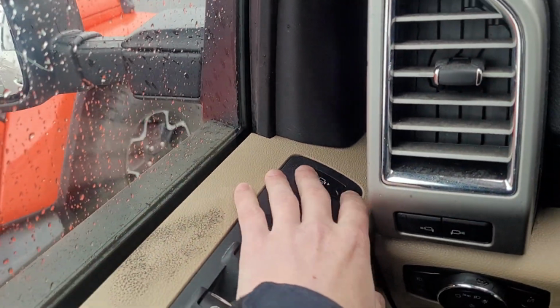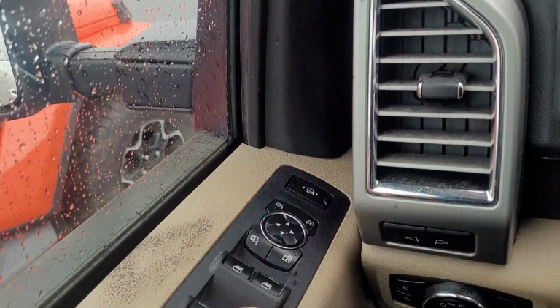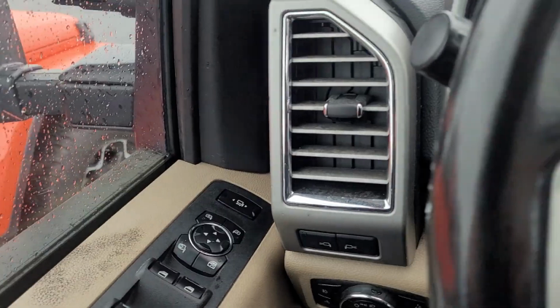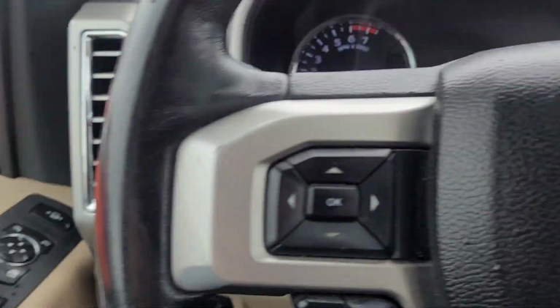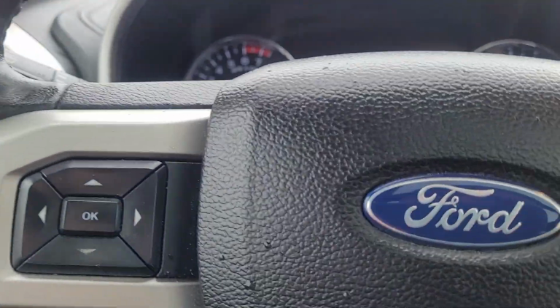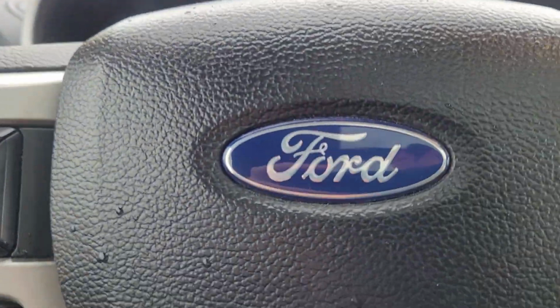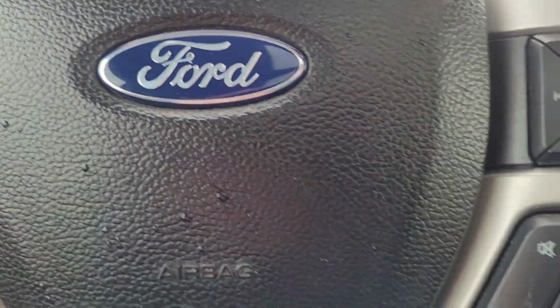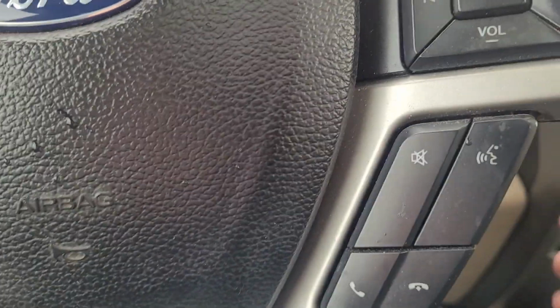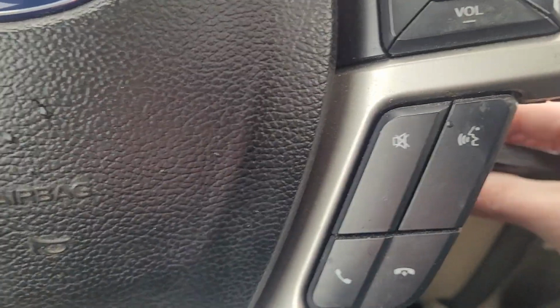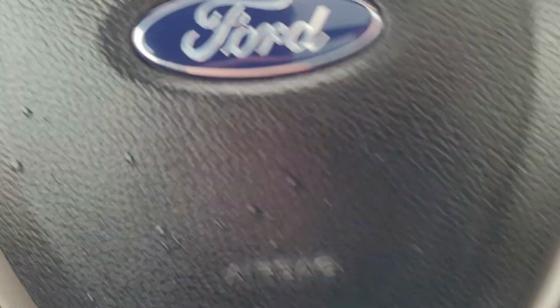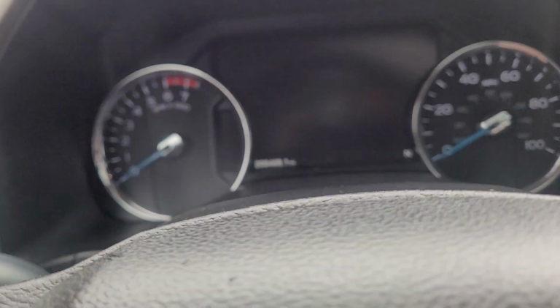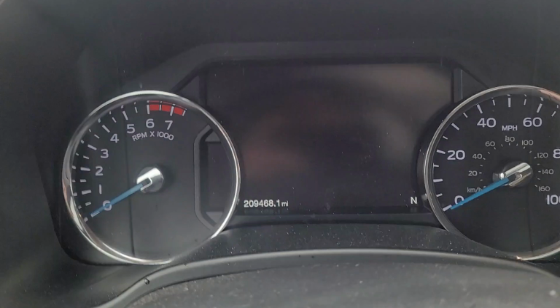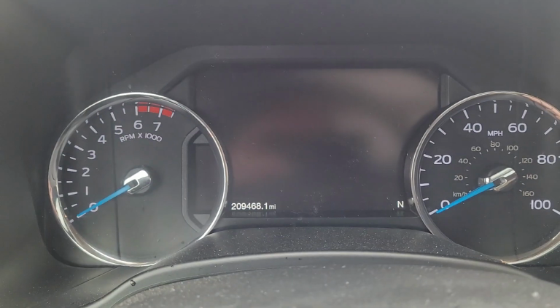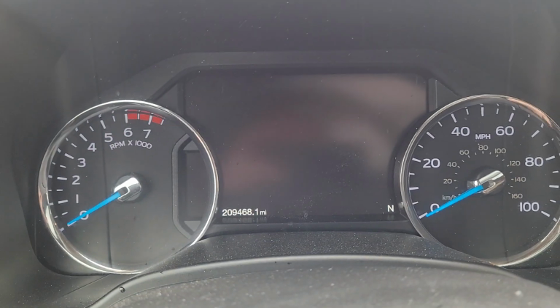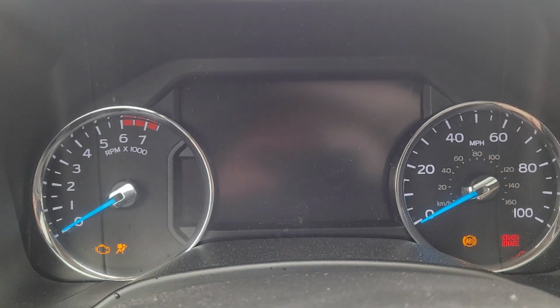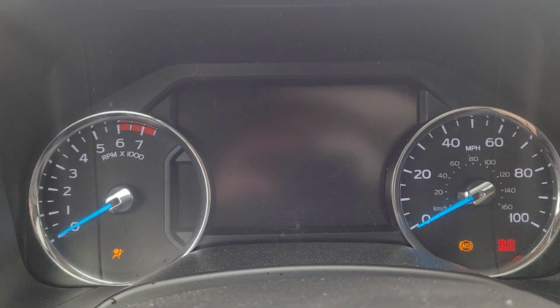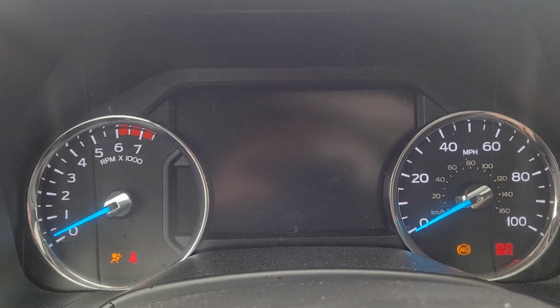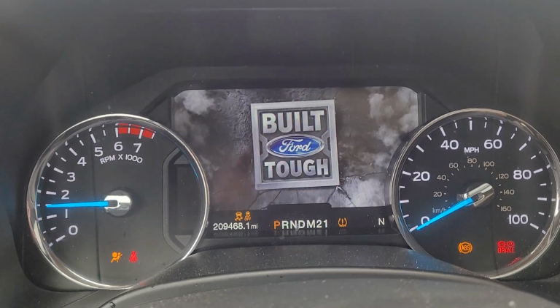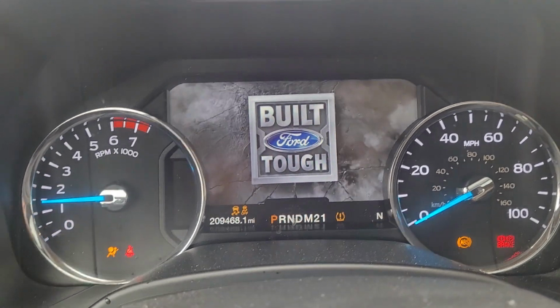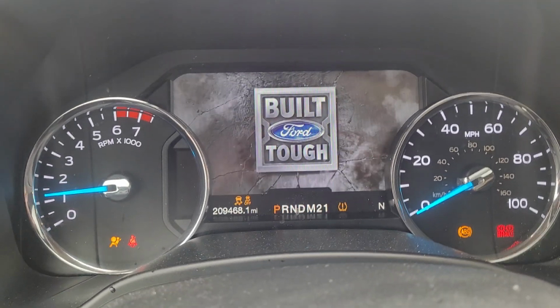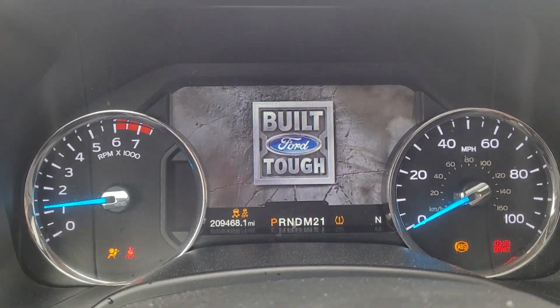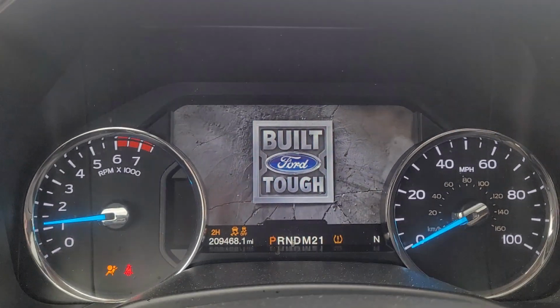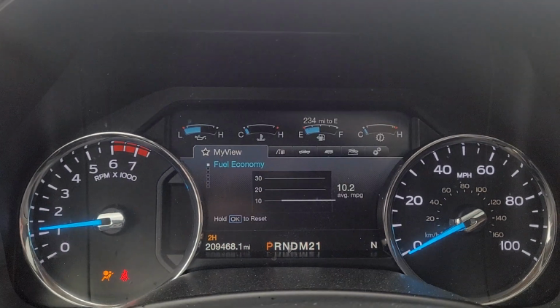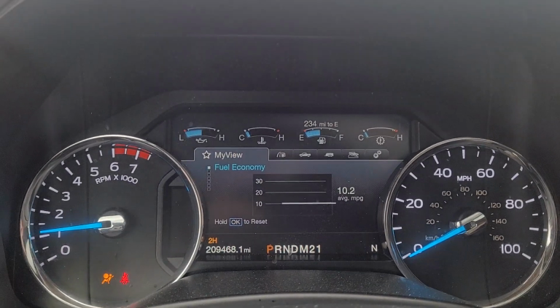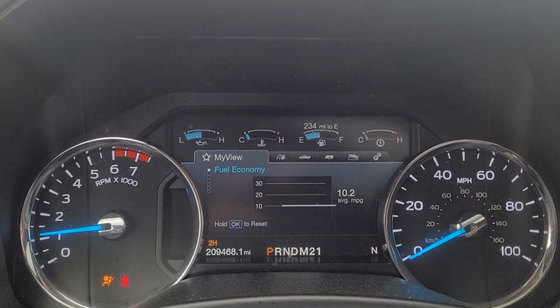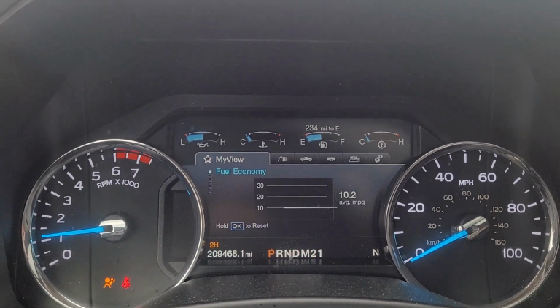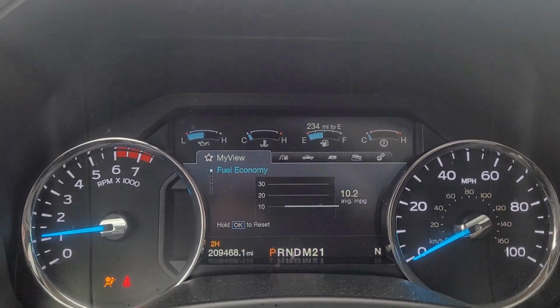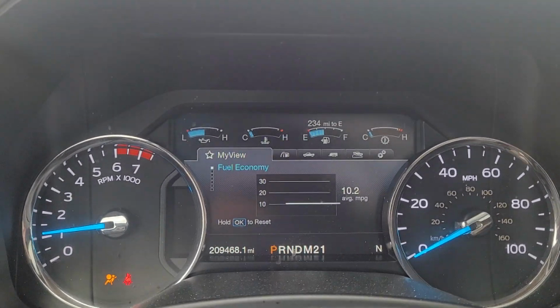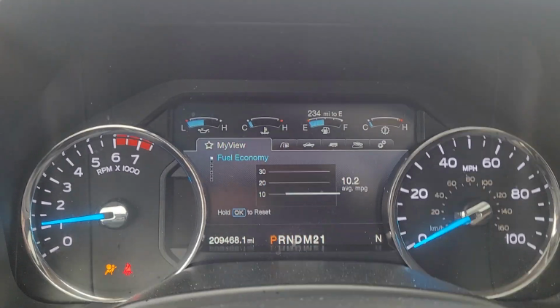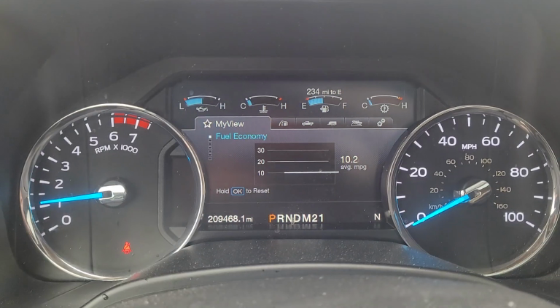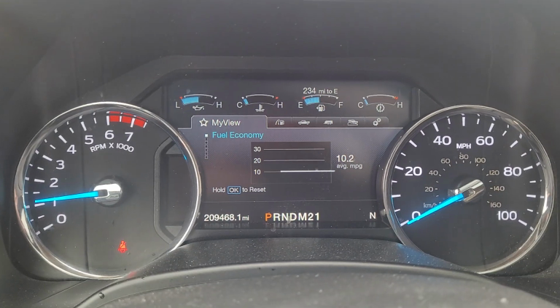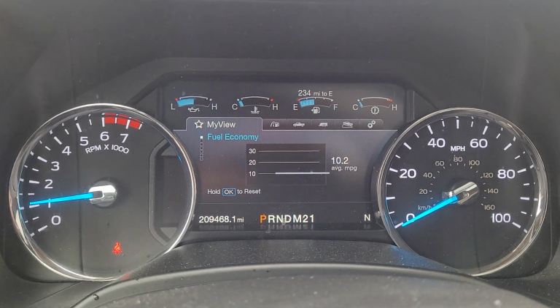It has heated and cooled power seats with lumbar adjustment. The mirrors are power extending, so you can push those in and out. Current mileage is 209,468 miles.